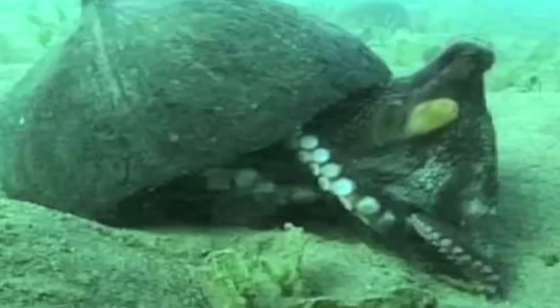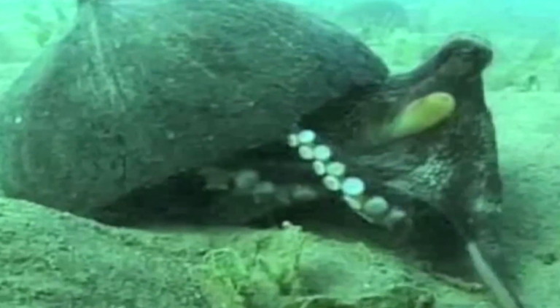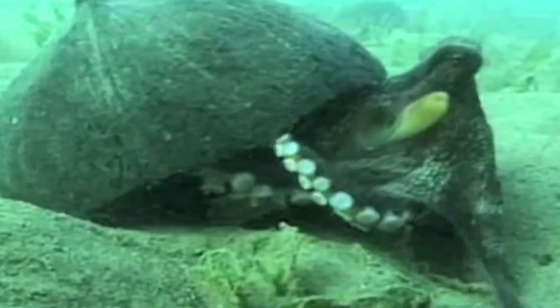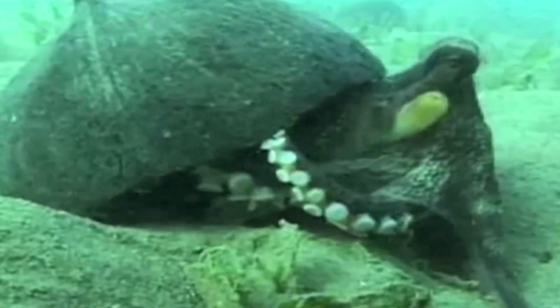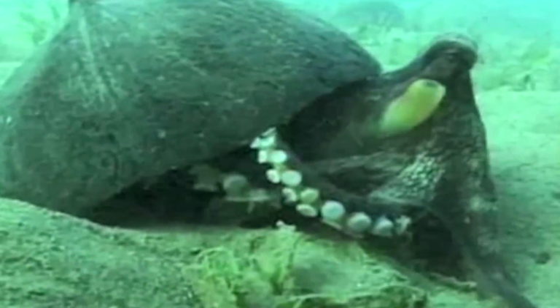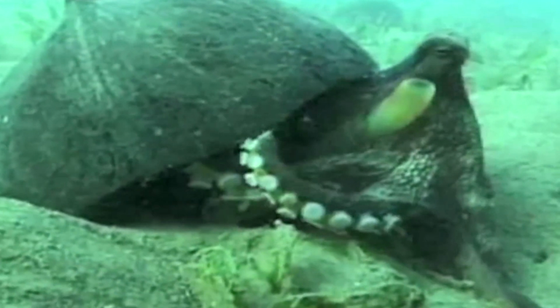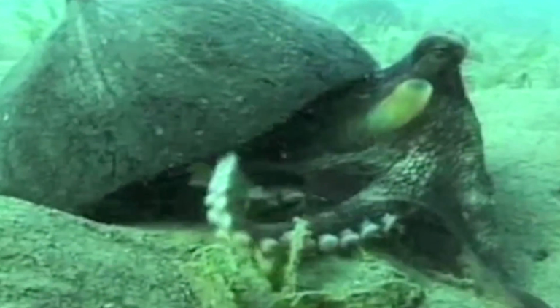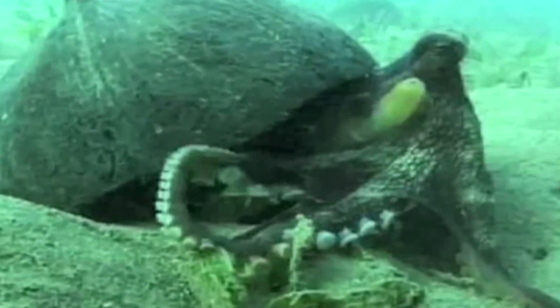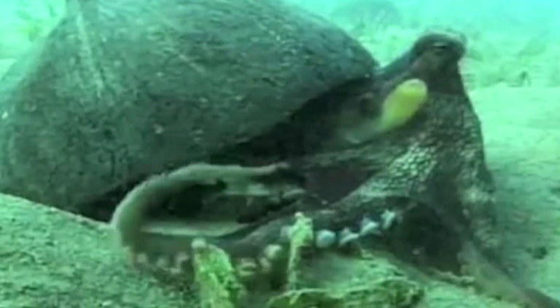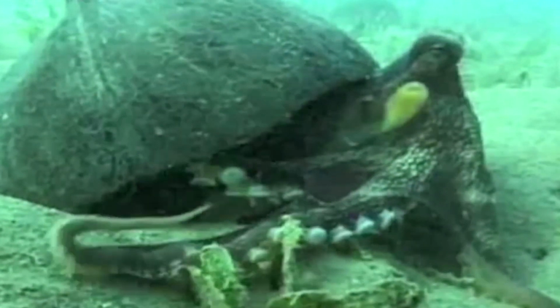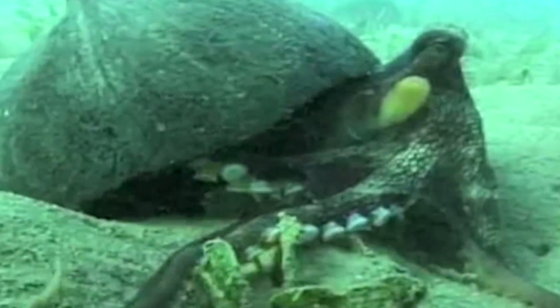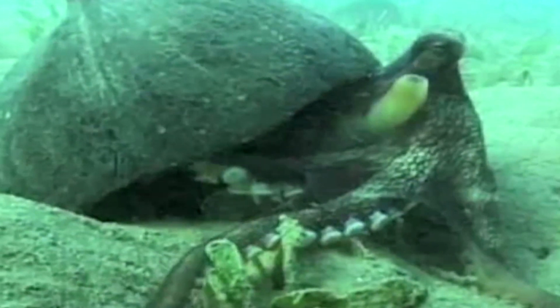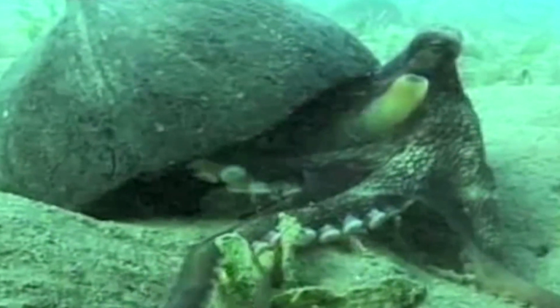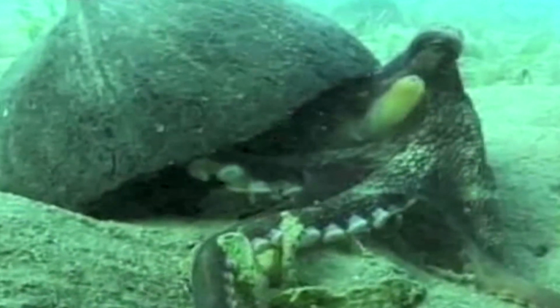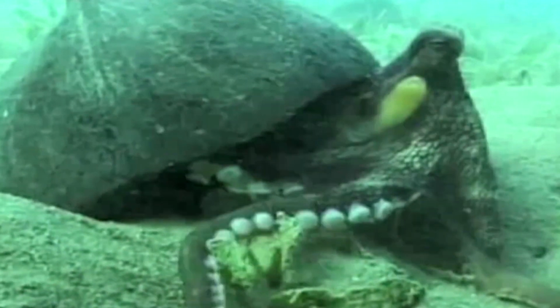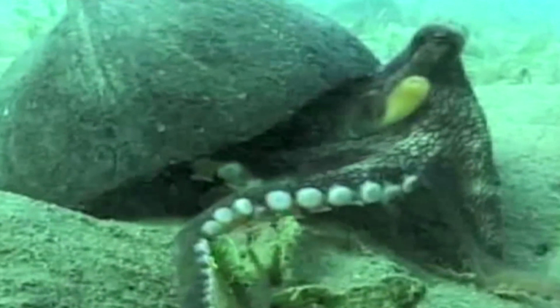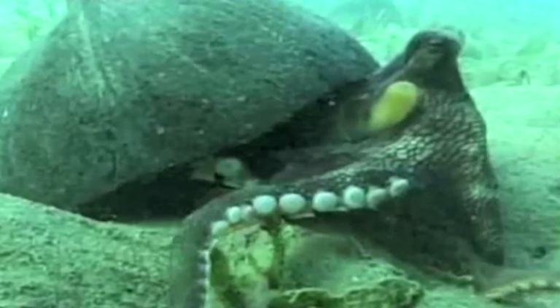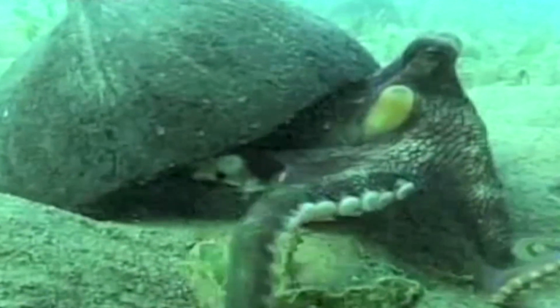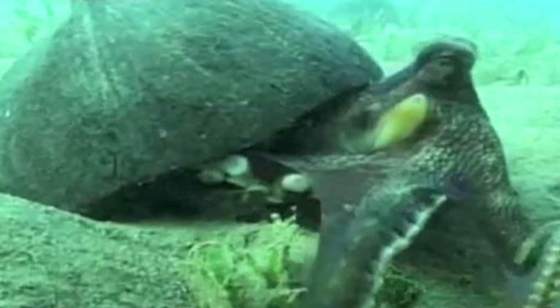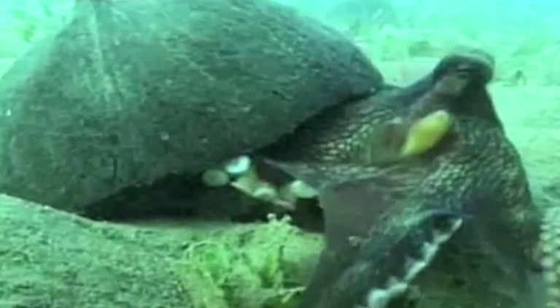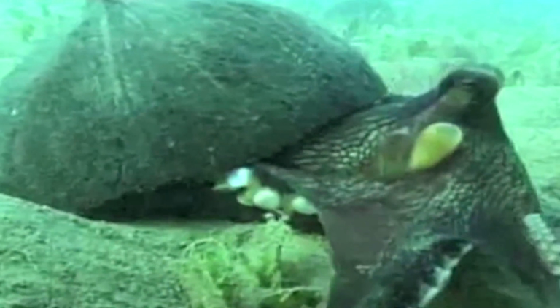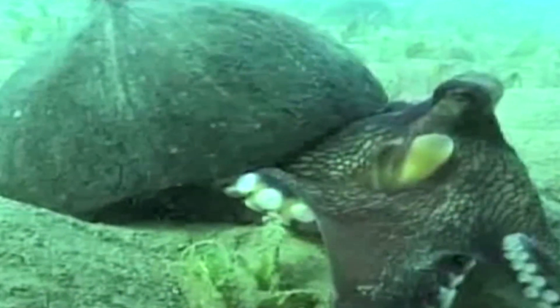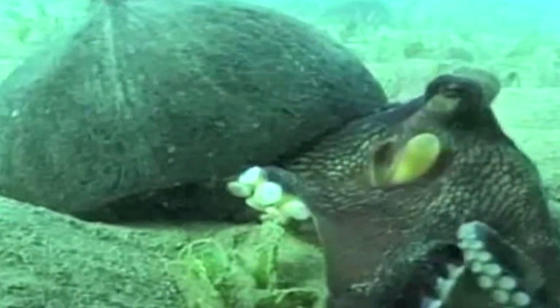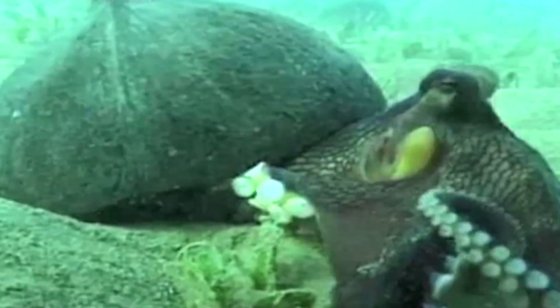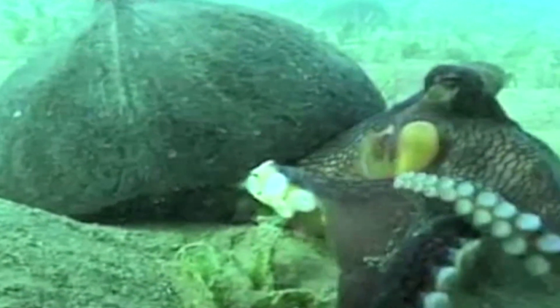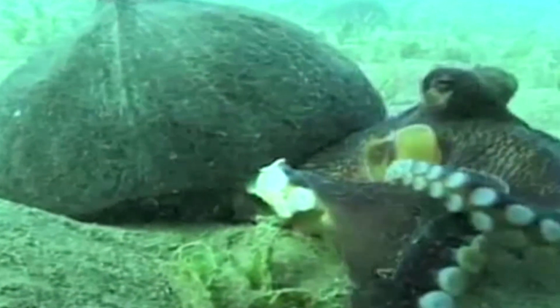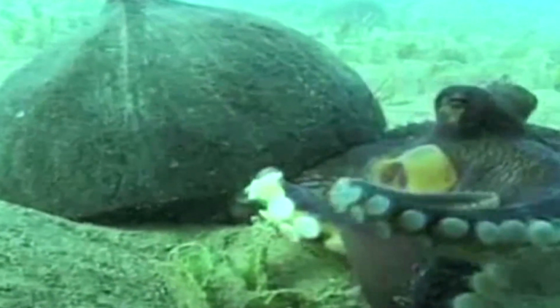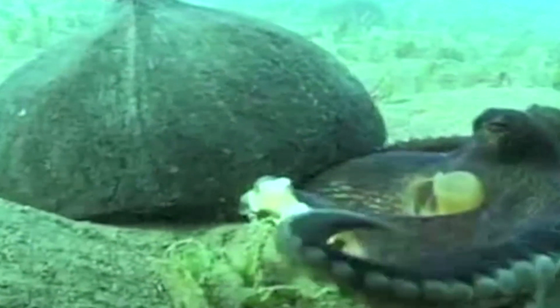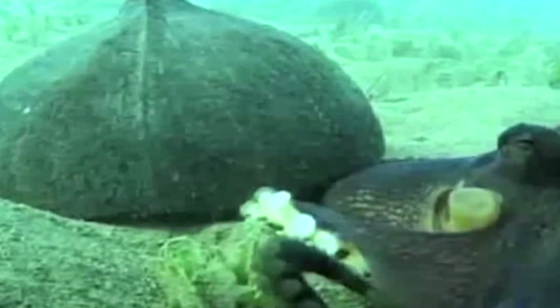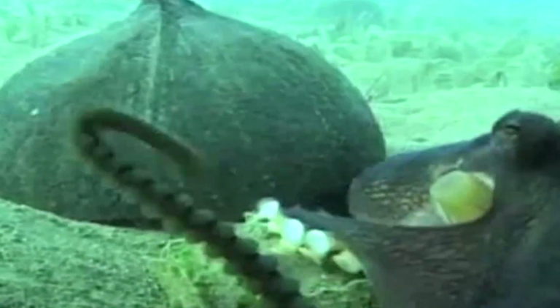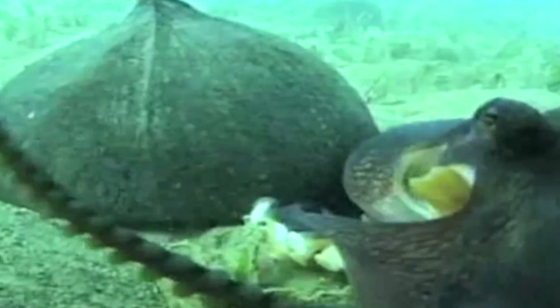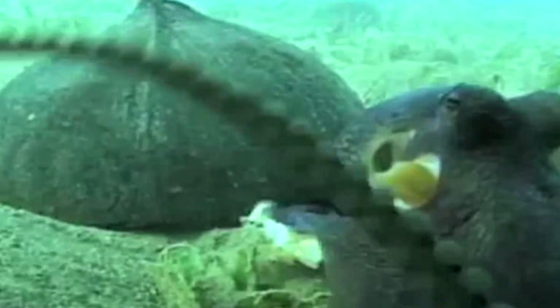These are the first invertebrates that have been seen using tools. But they've been known to abandon their tools as well, as seen here when the camera gets a bit too close.